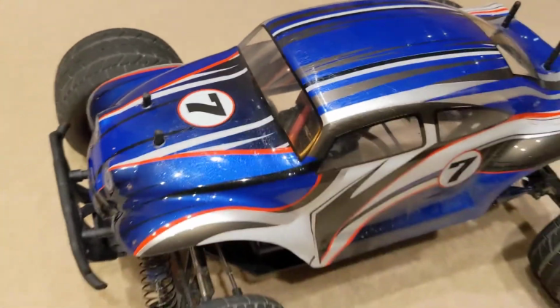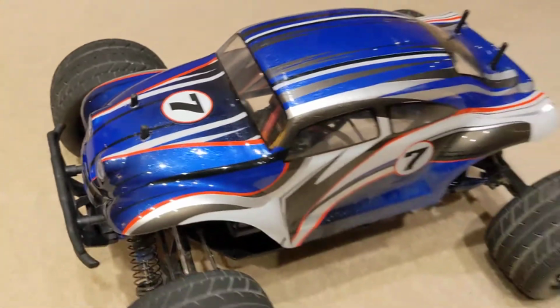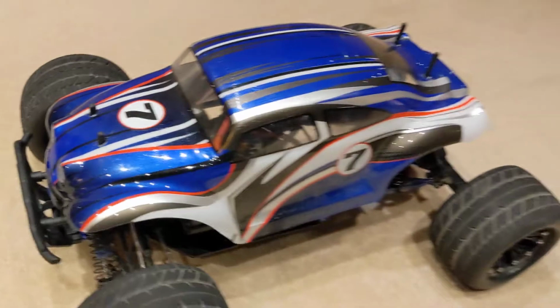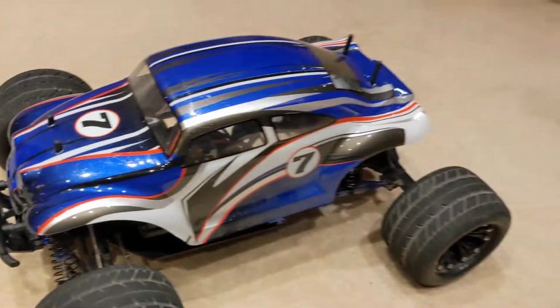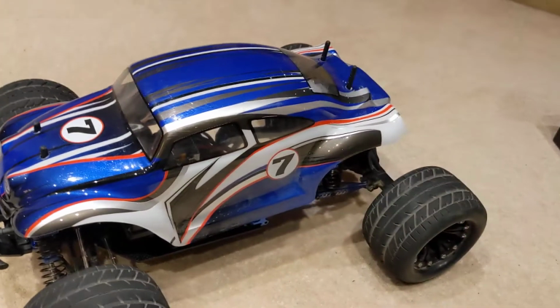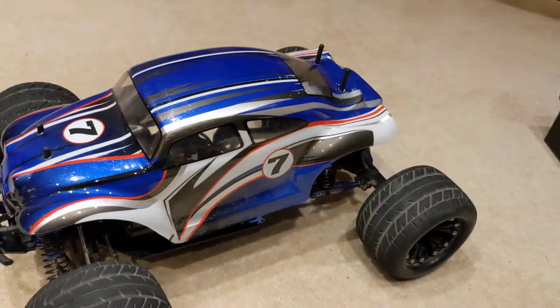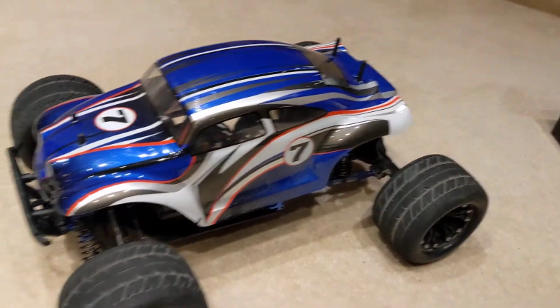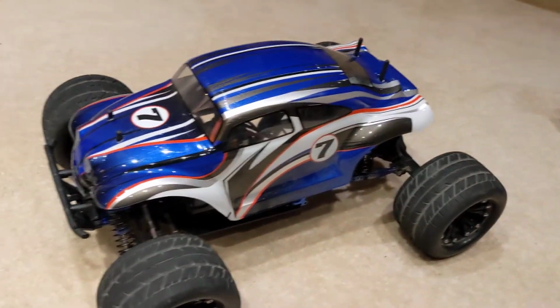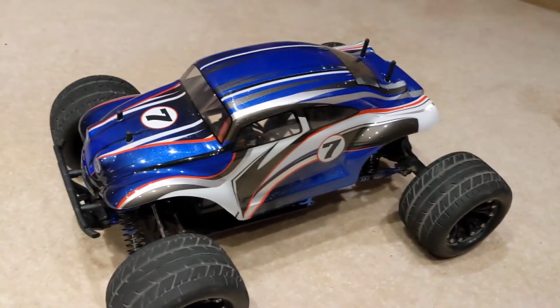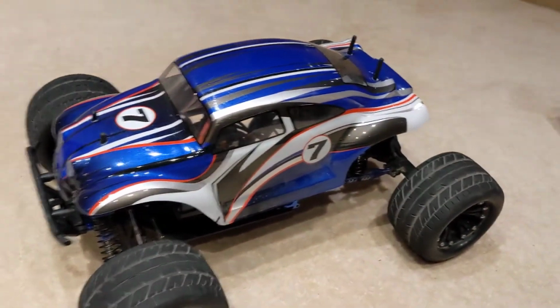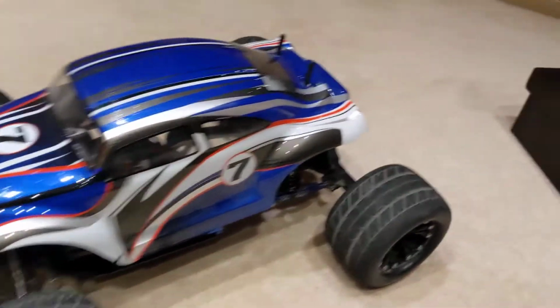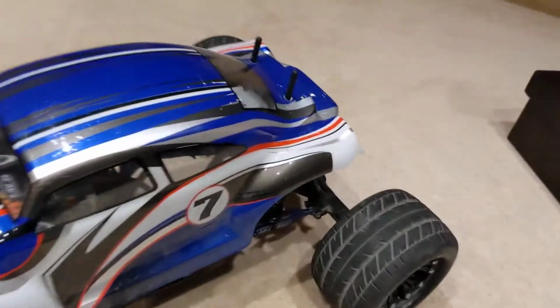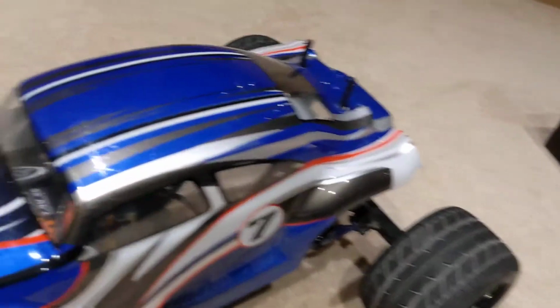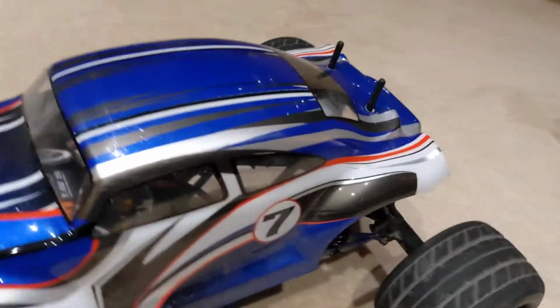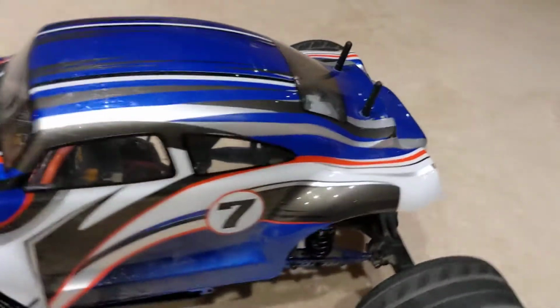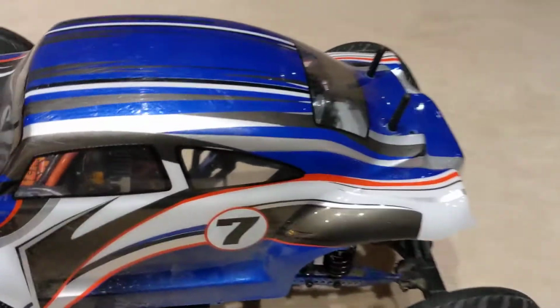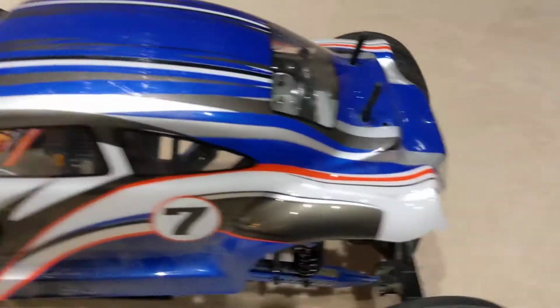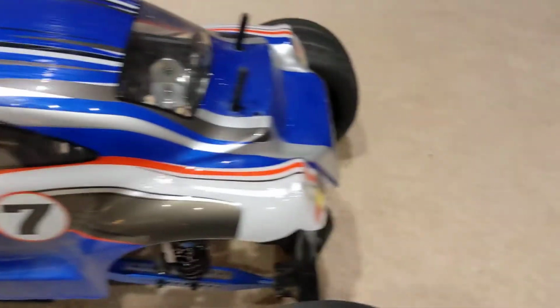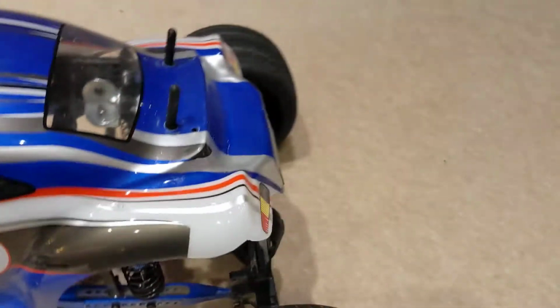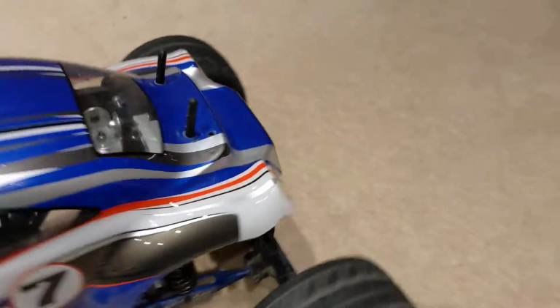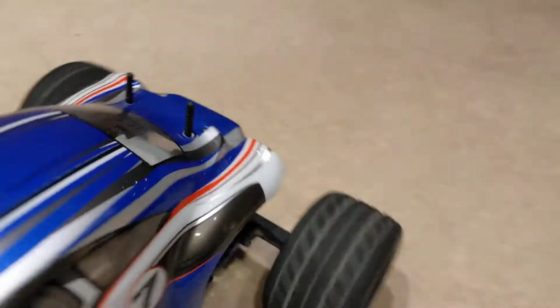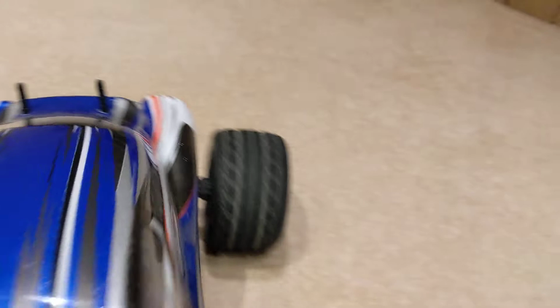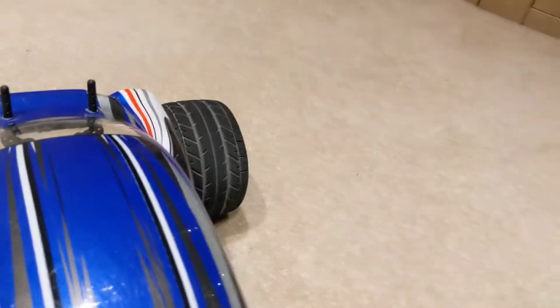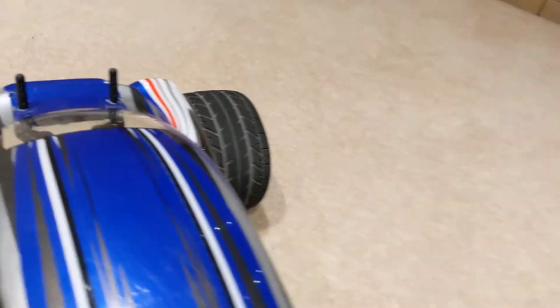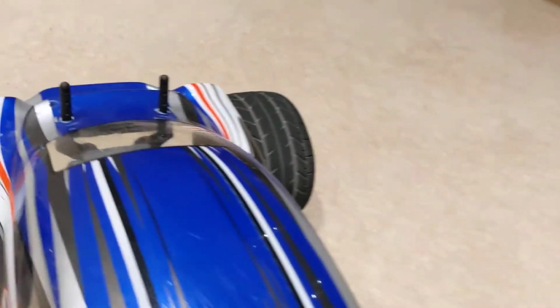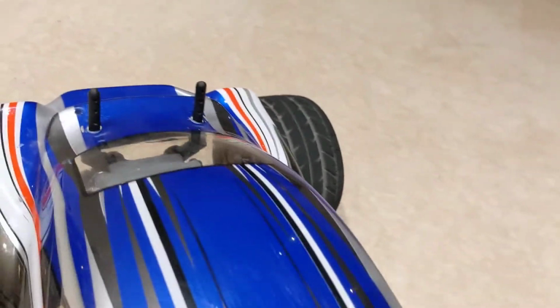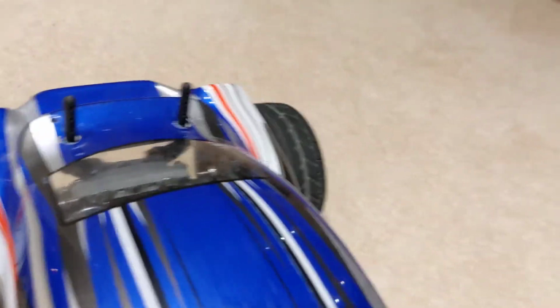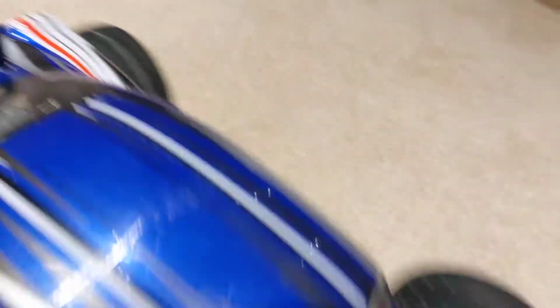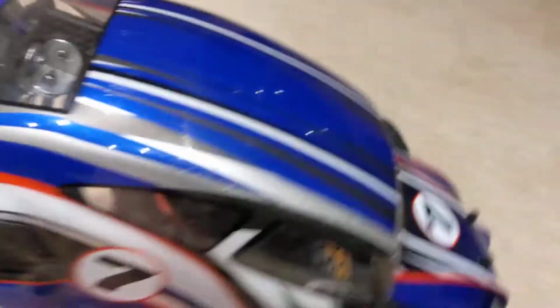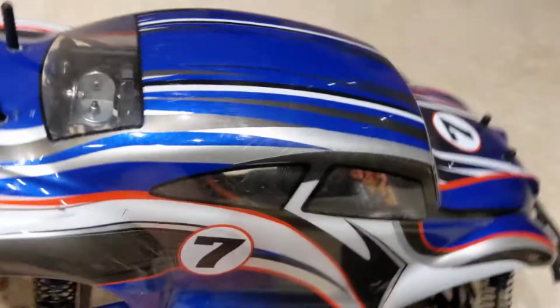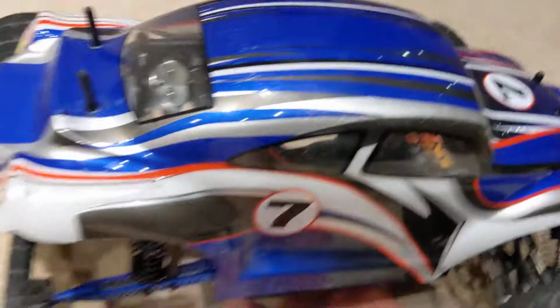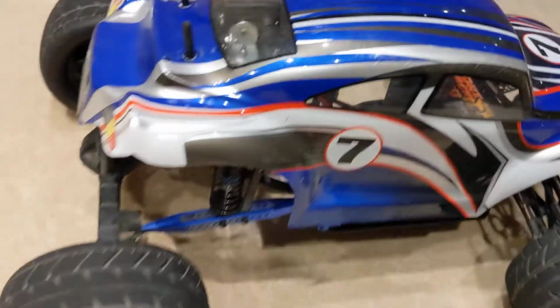There — you could put a Bugster shell on it. That's a Bugster shell. Or you could put a Carnage shell on it.